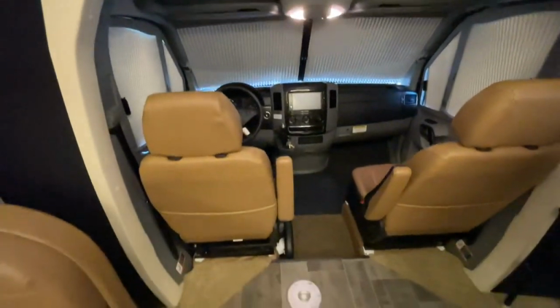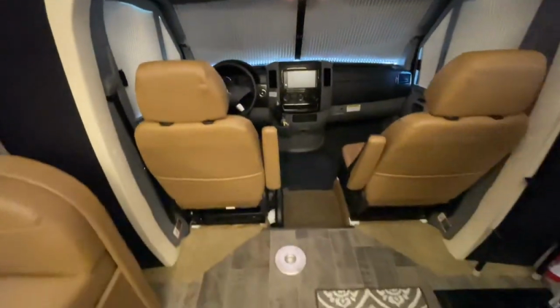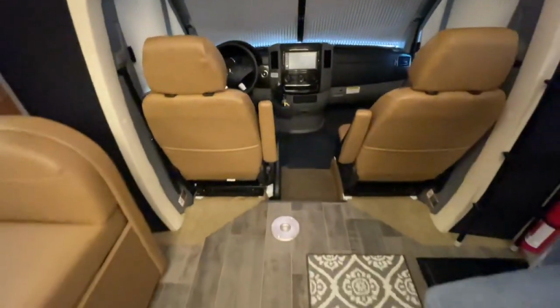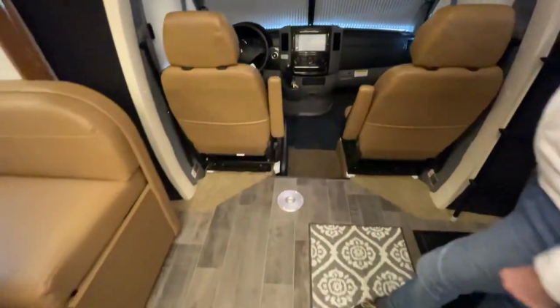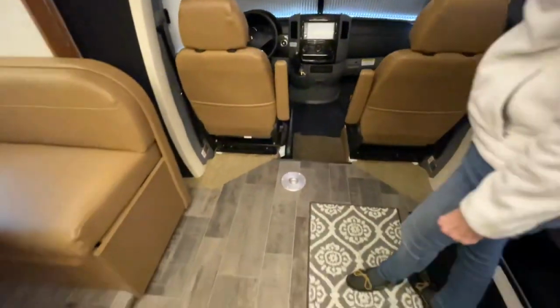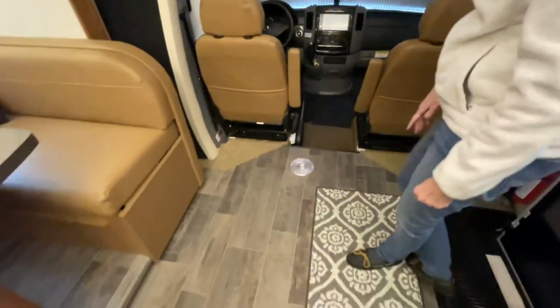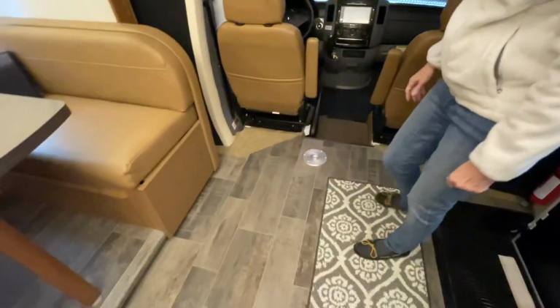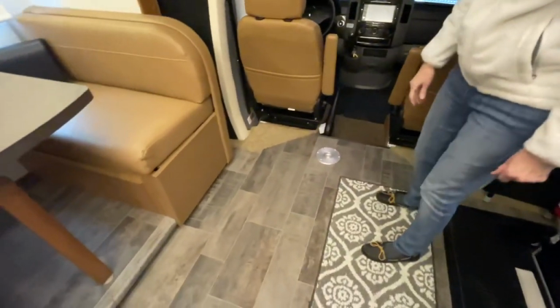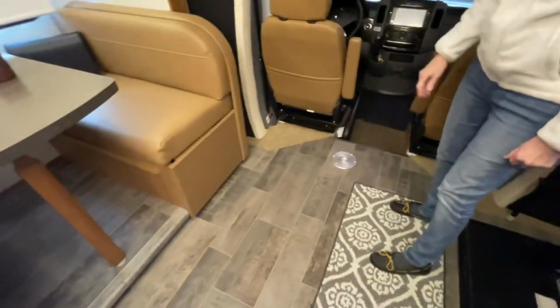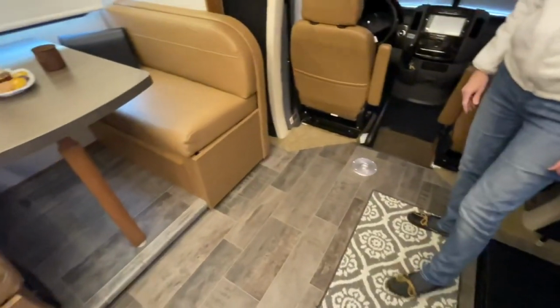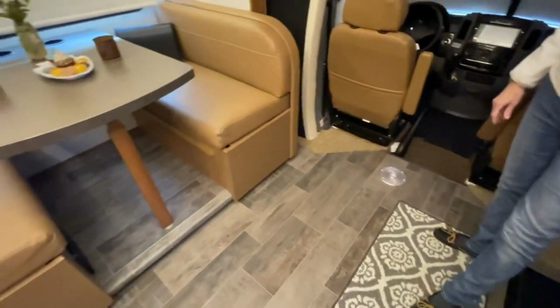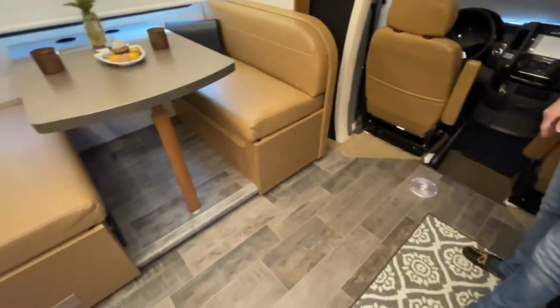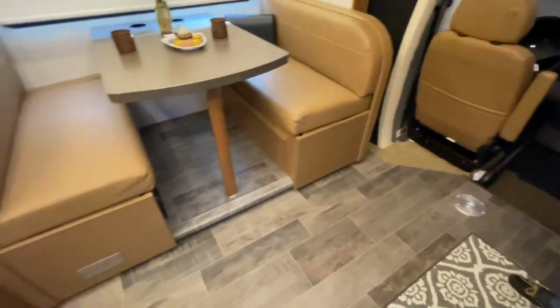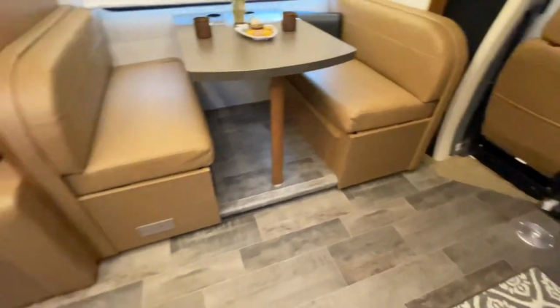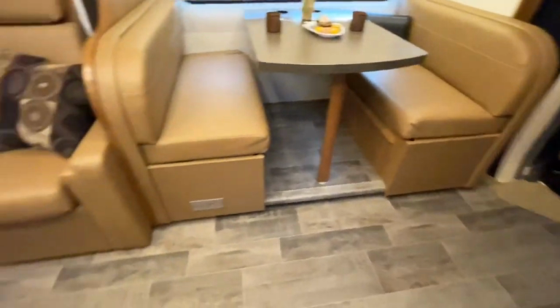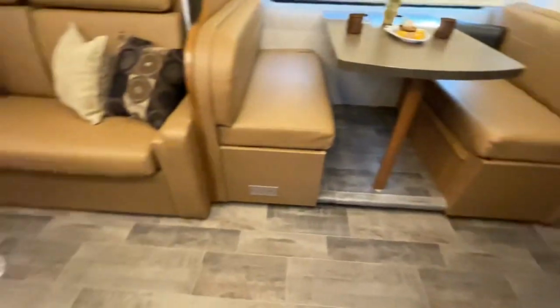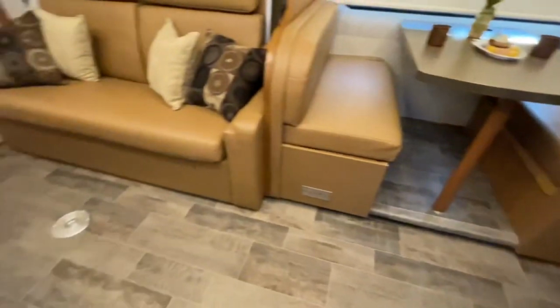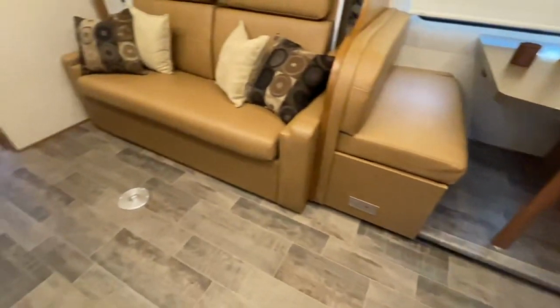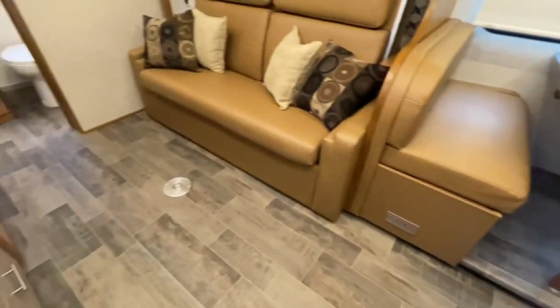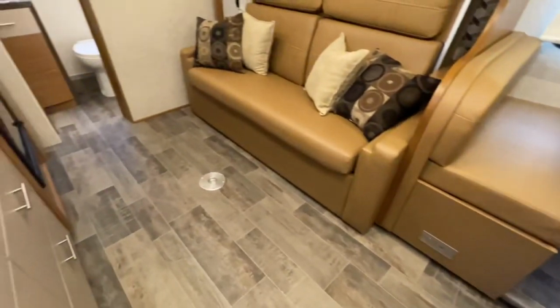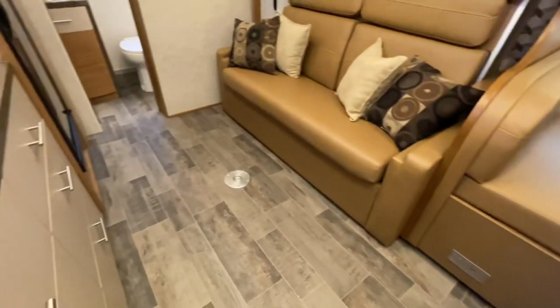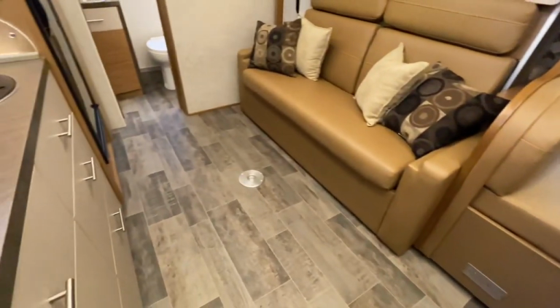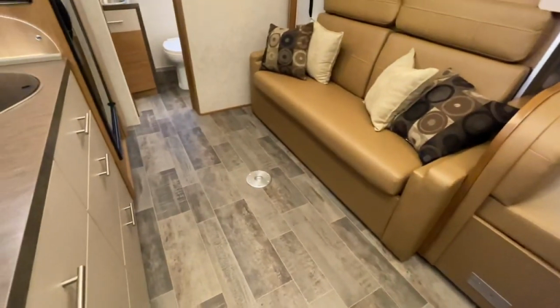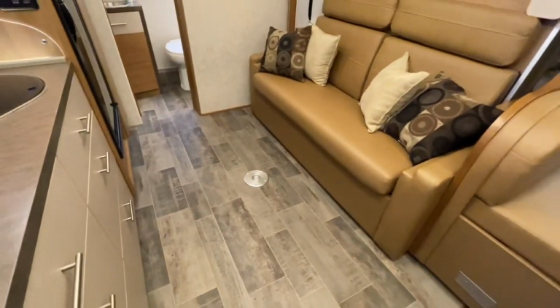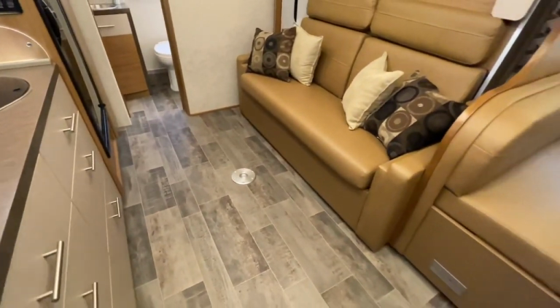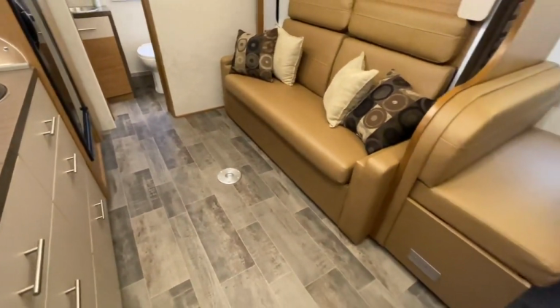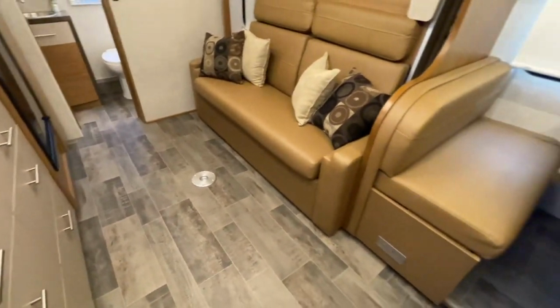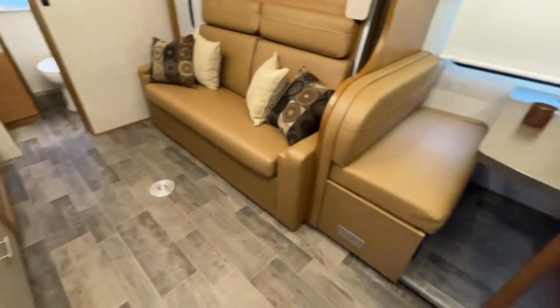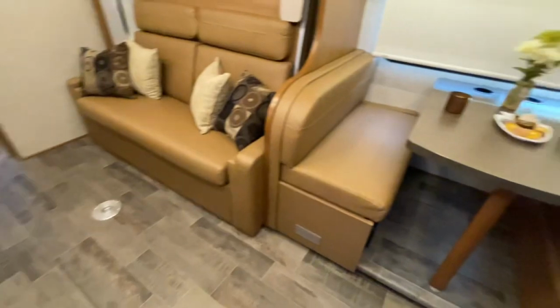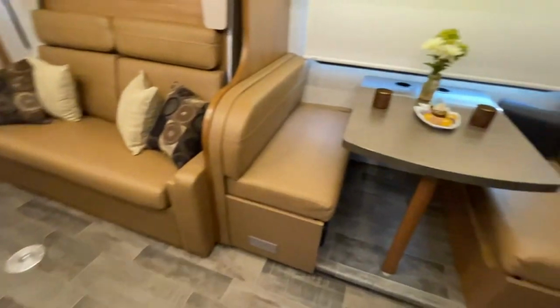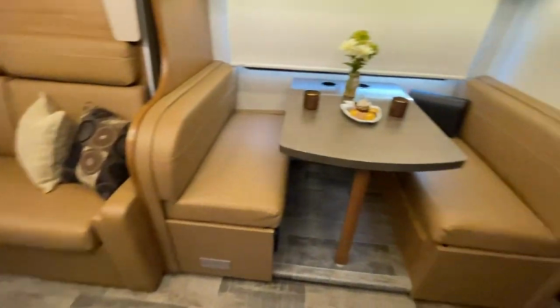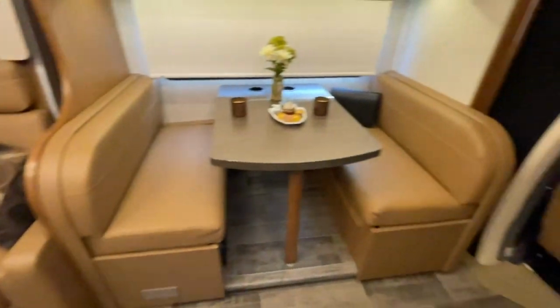It's also got an easy-to-clean floor — no carpet to mess with. So if you have any pets, it's just so easy to clean with a steam mop.